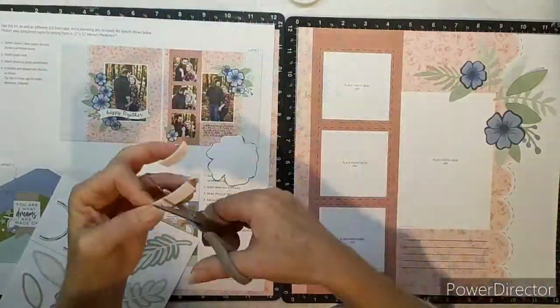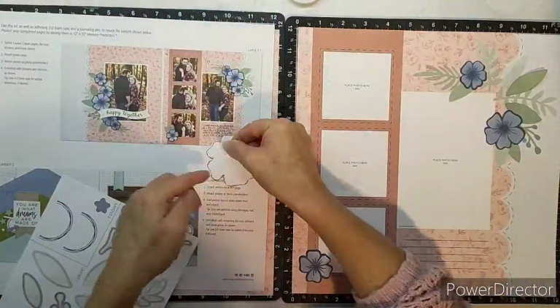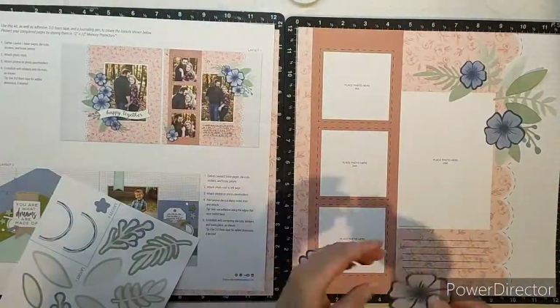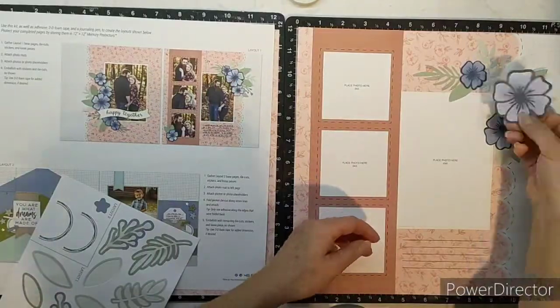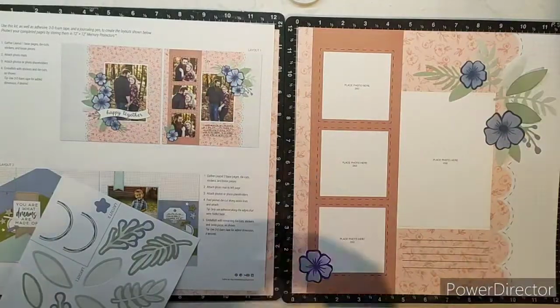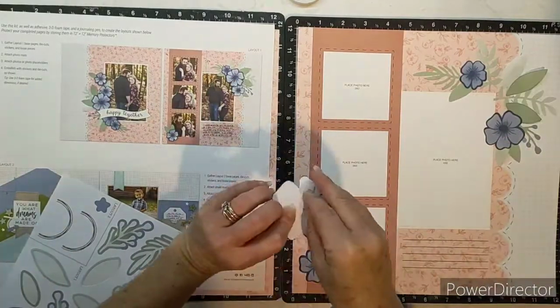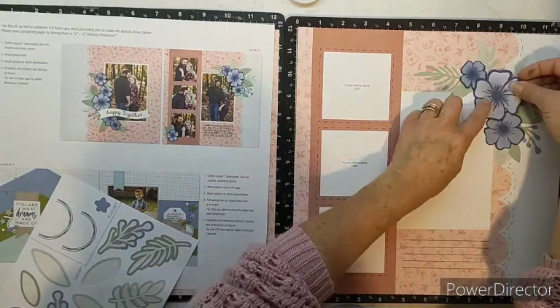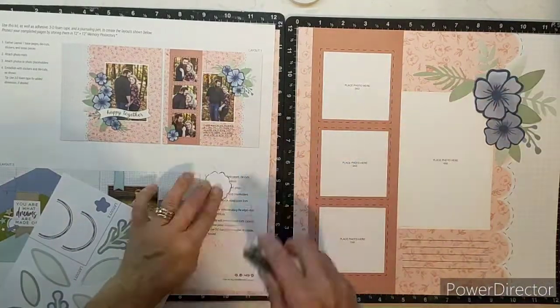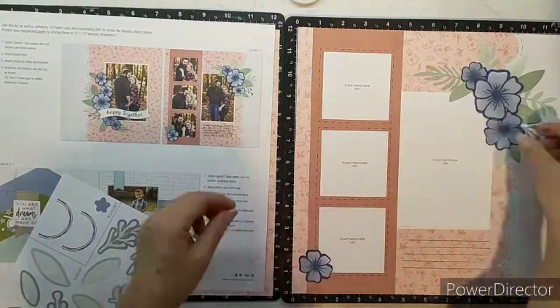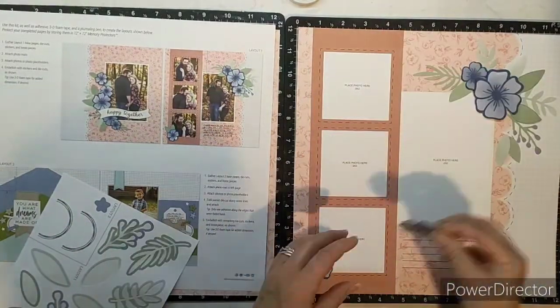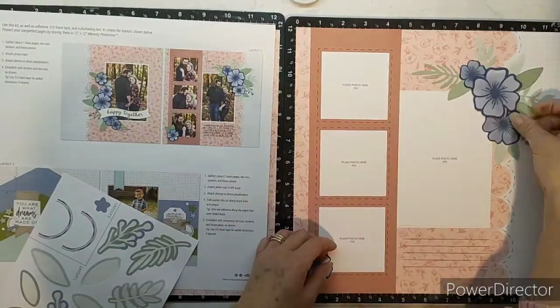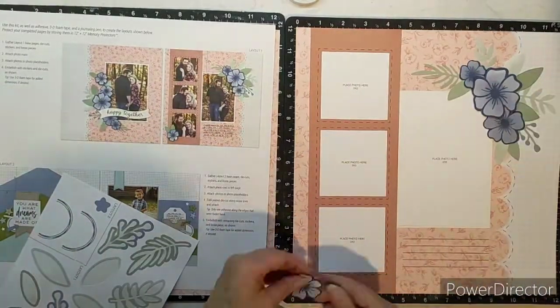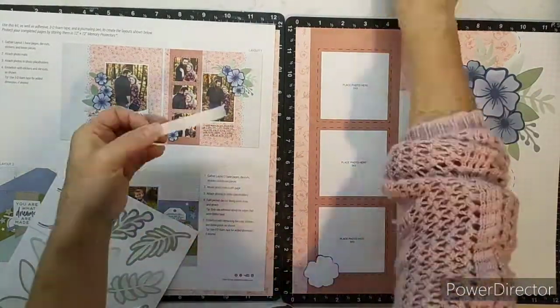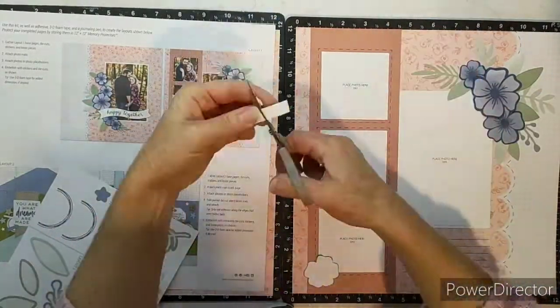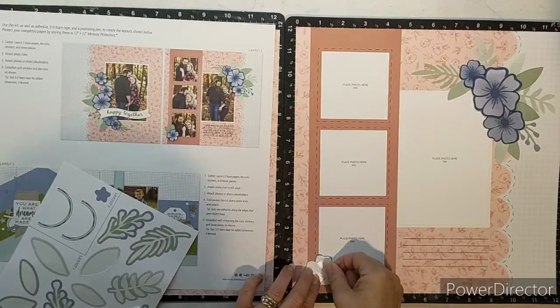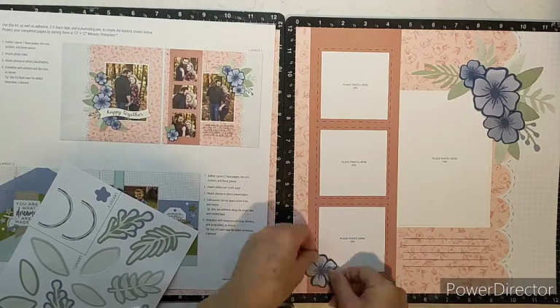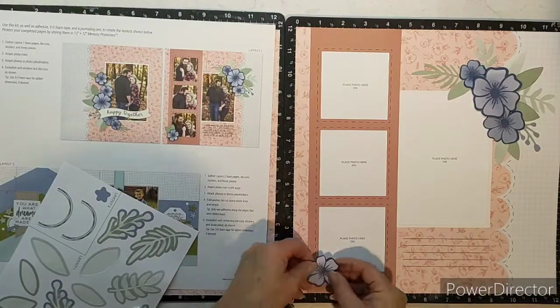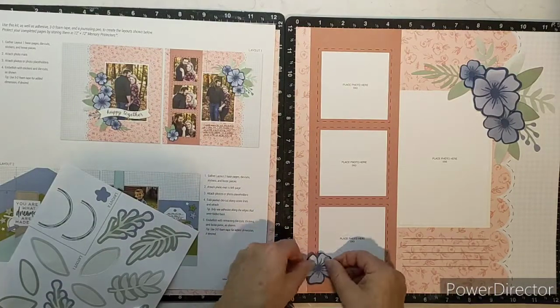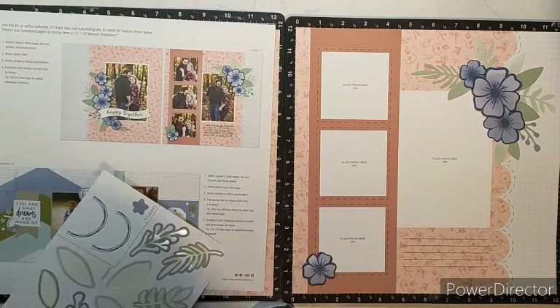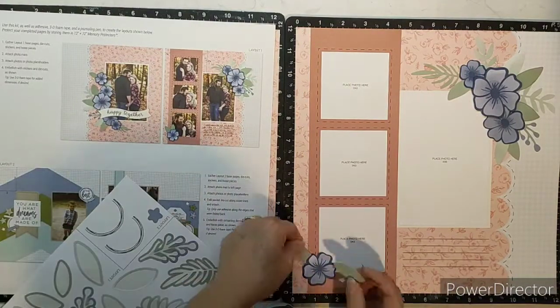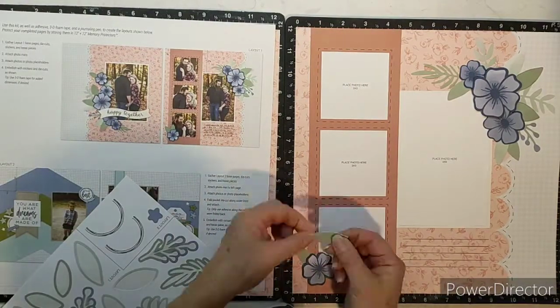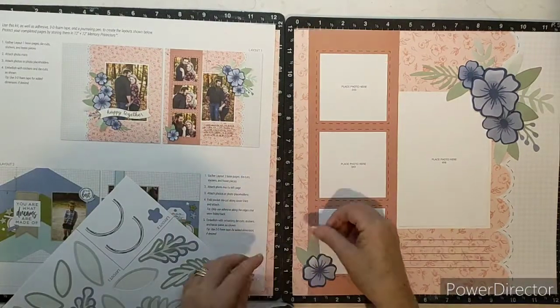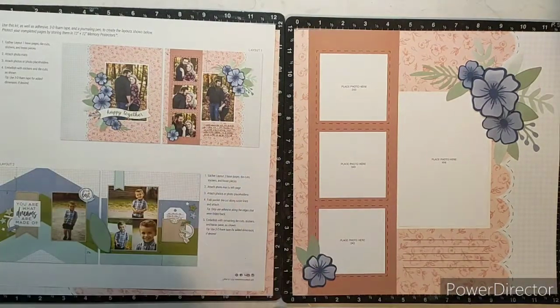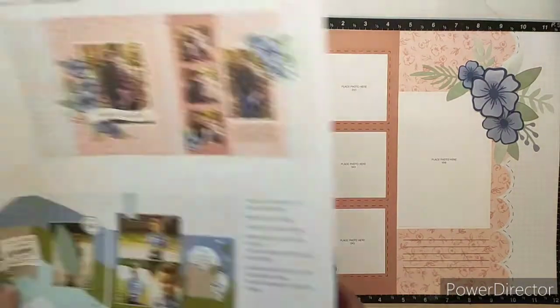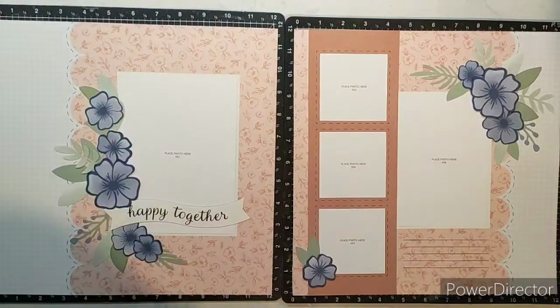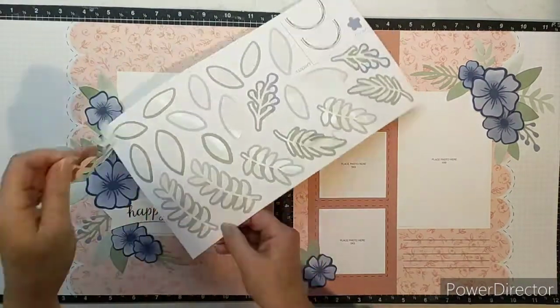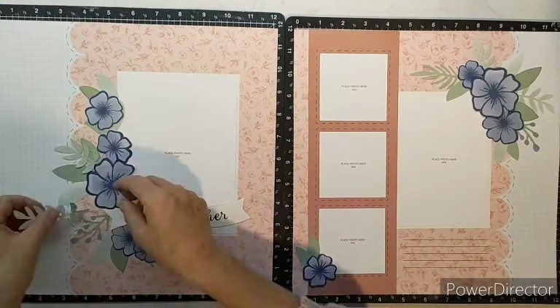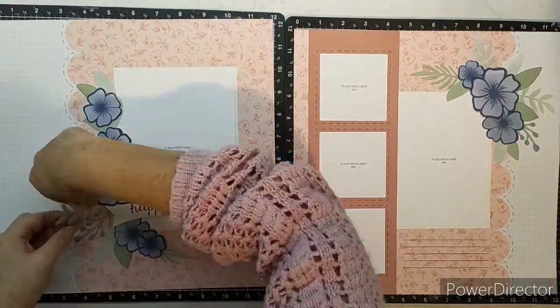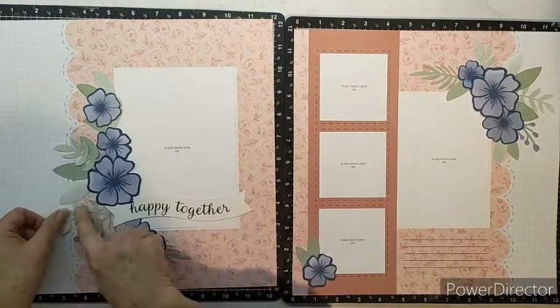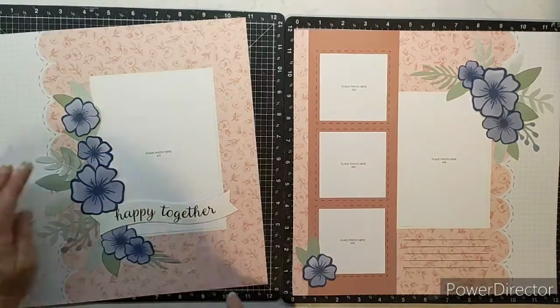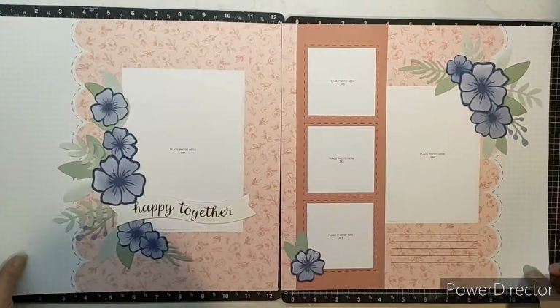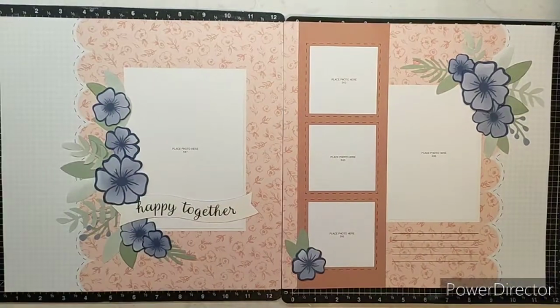This one is slowly coming together. I'm putting on a little bit of foam tape to help things pop up a little bit more. Because I haven't got the photos on here, I am just putting the foam tape where it can stick without the photo mat. I hope you enjoy.